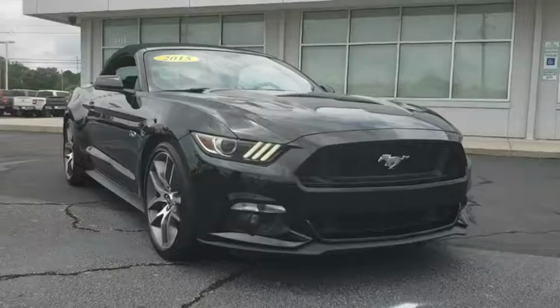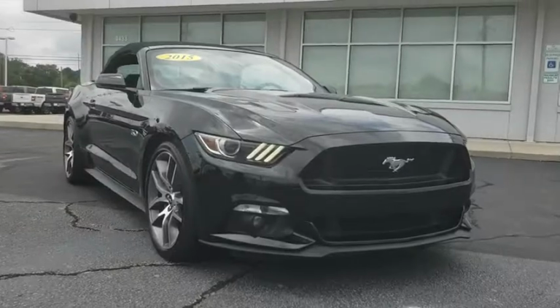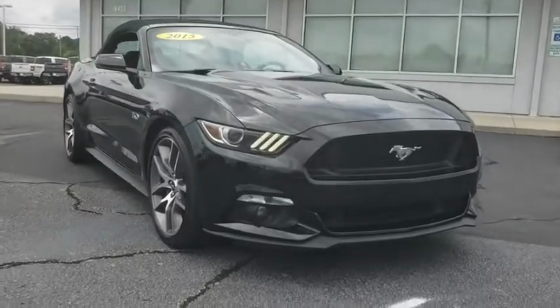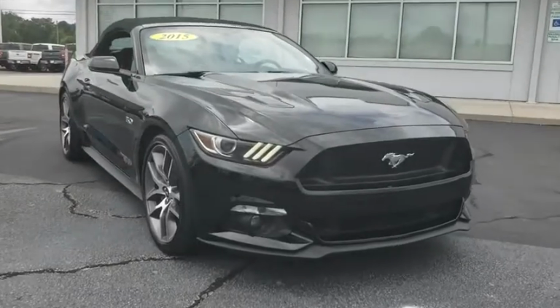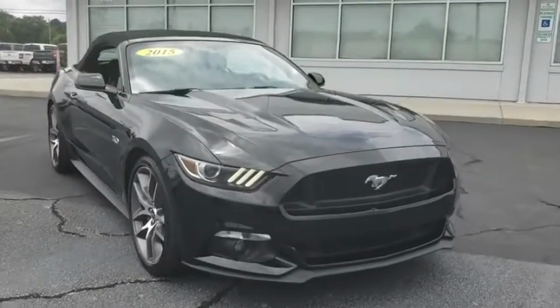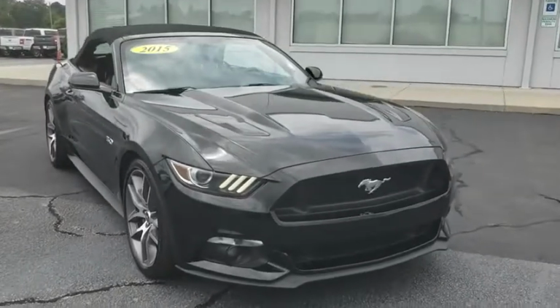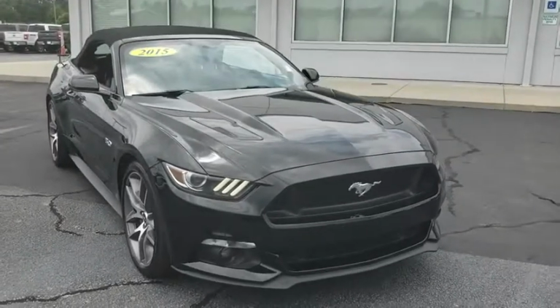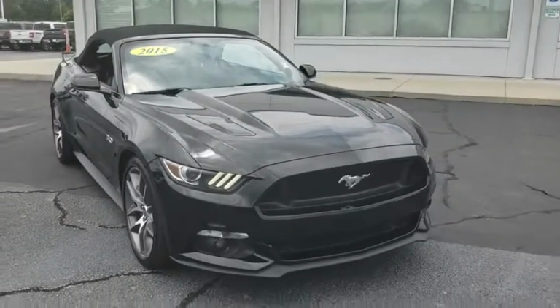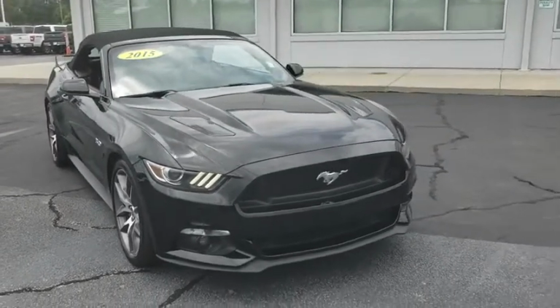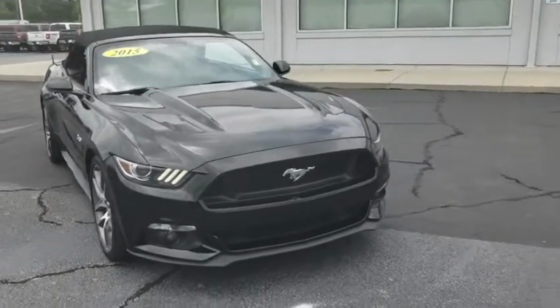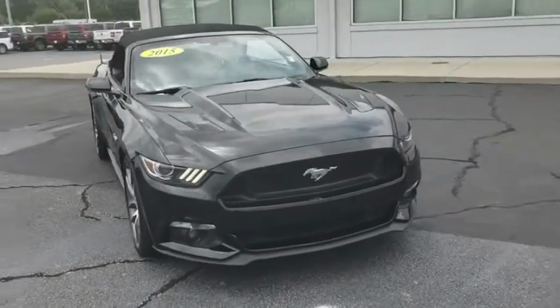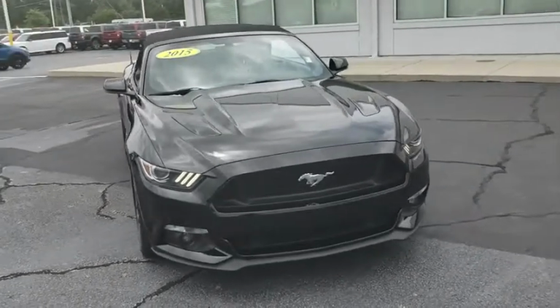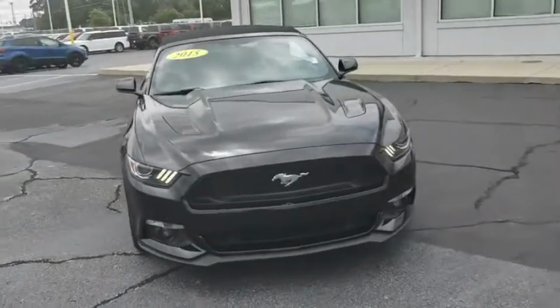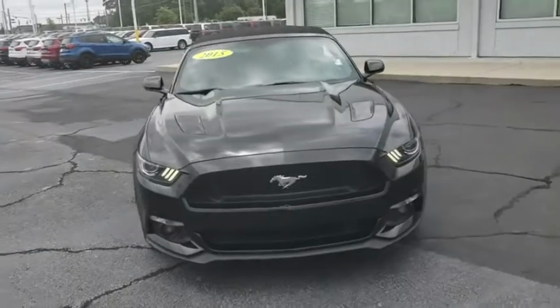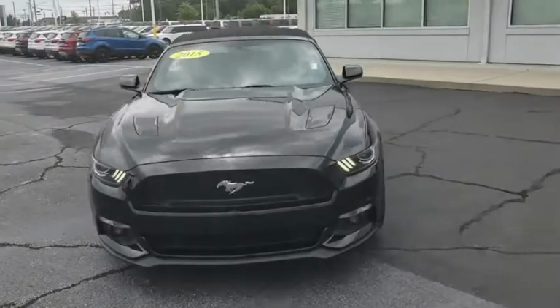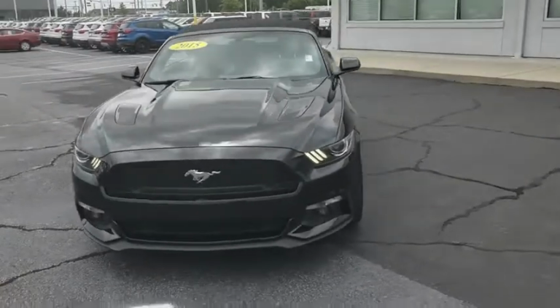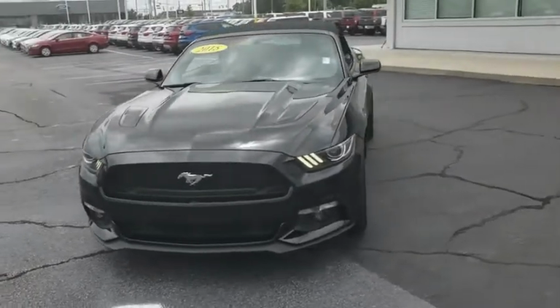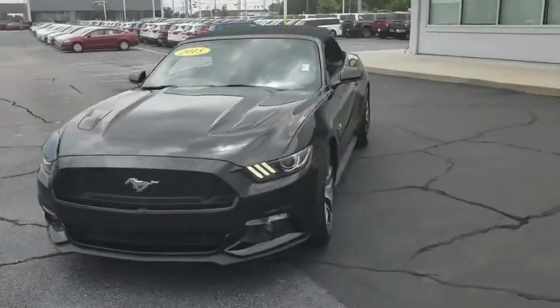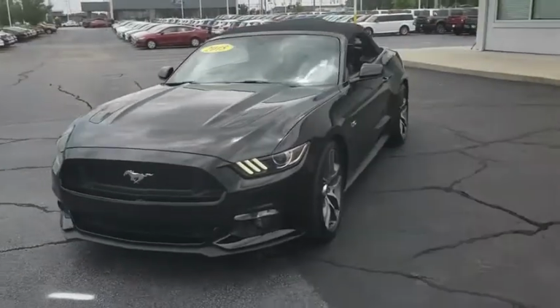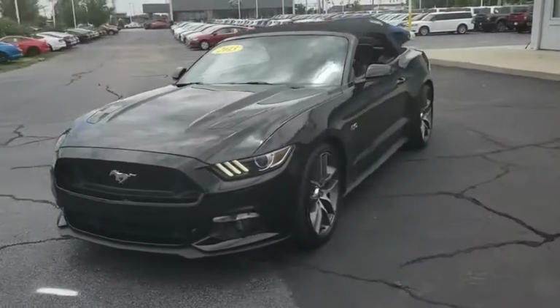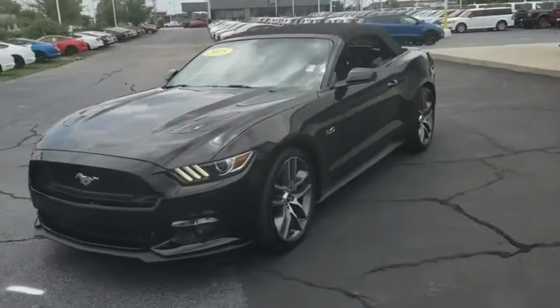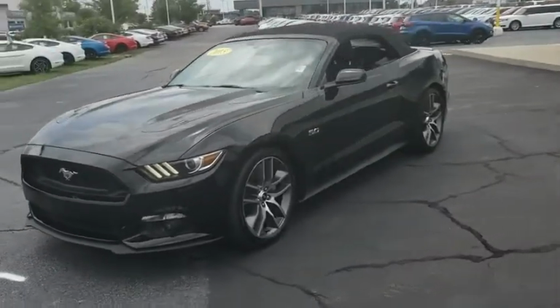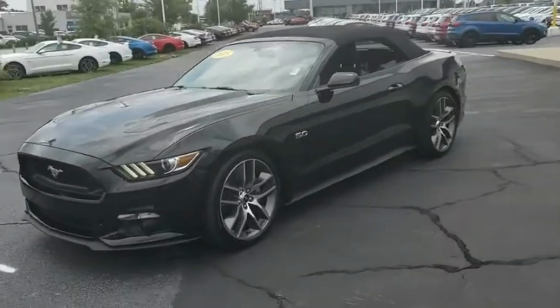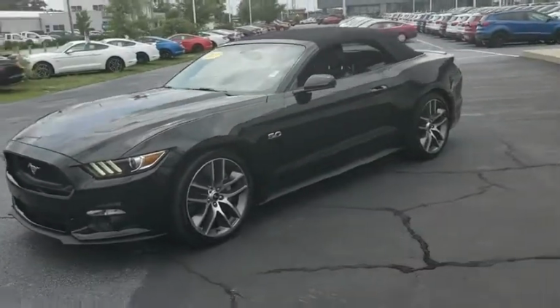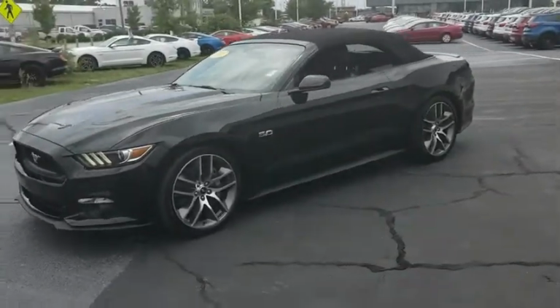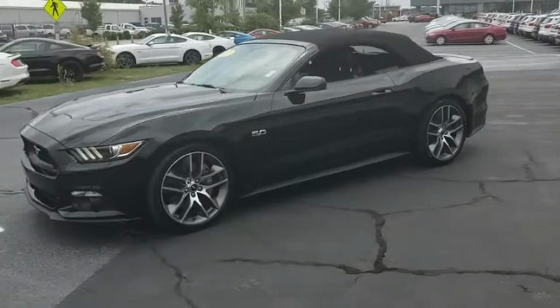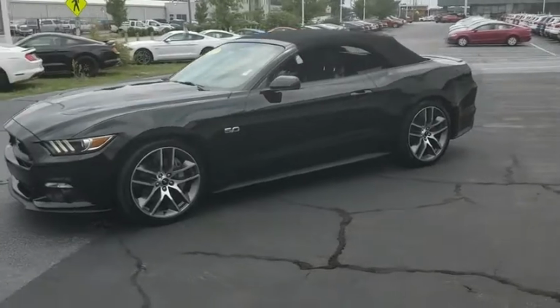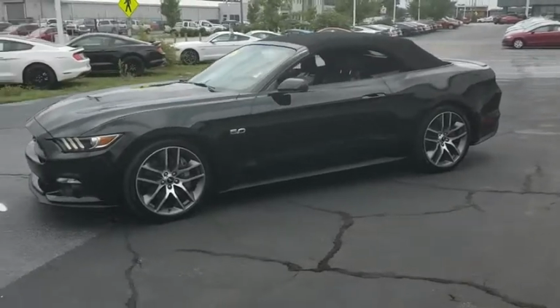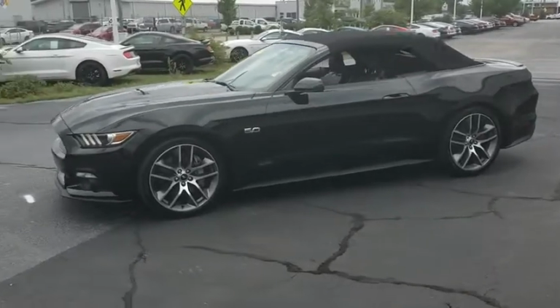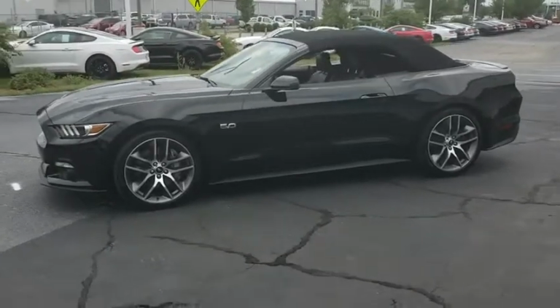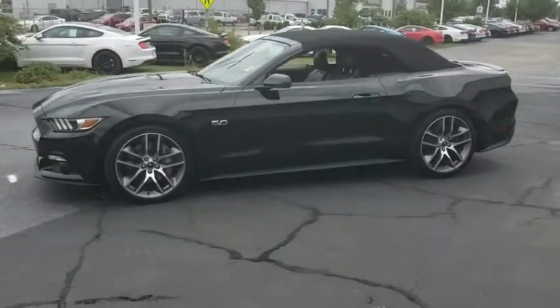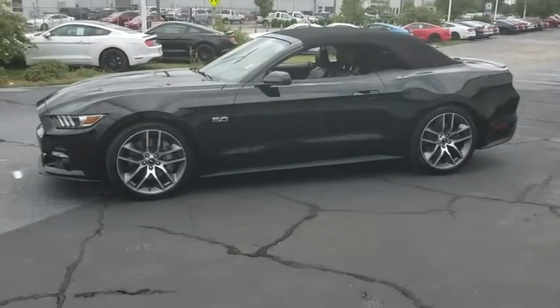Make a great choice today with the 2015 Ford Mustang. The Mustang is race-worthy and ready for the track. This vehicle has less than 40,000 miles. Here are some of this vehicle's great options.